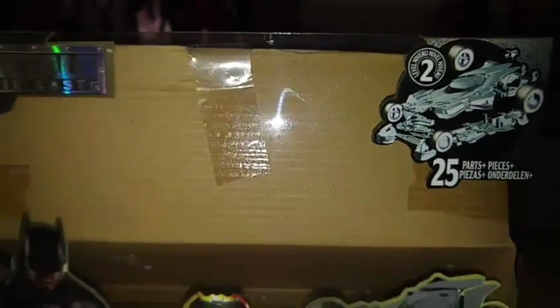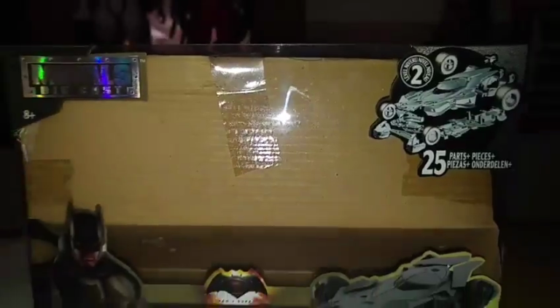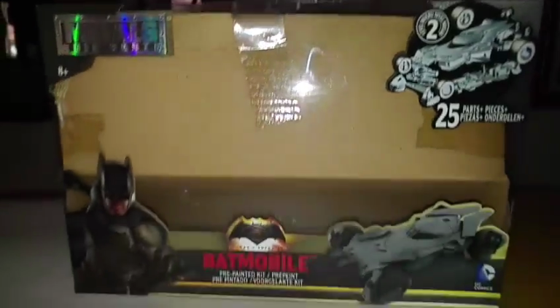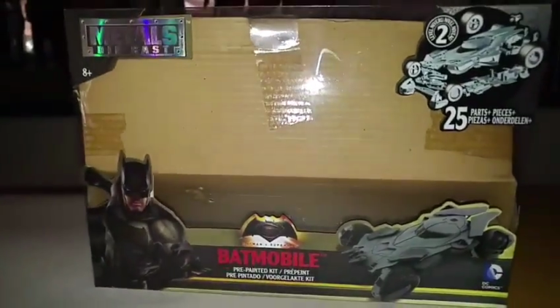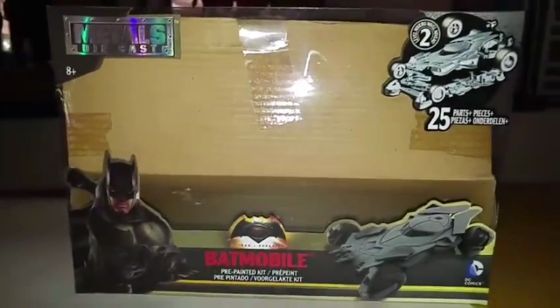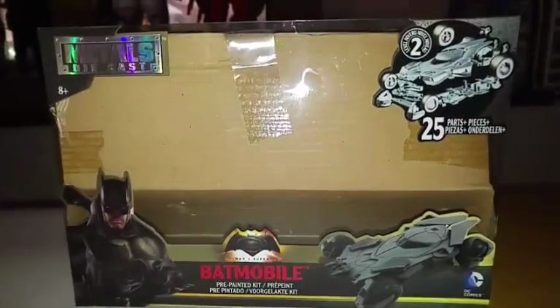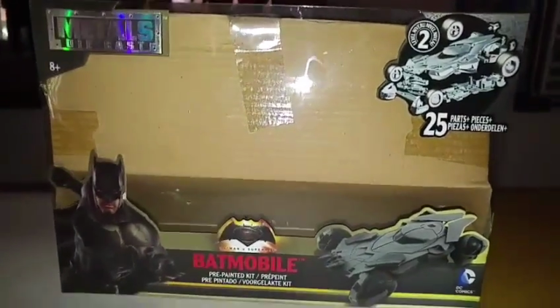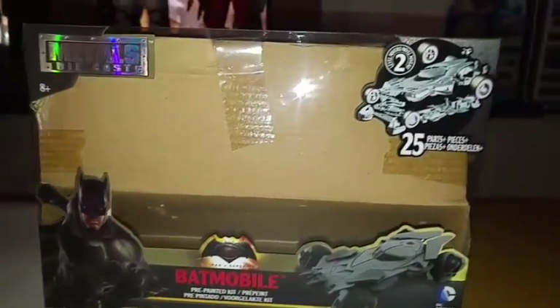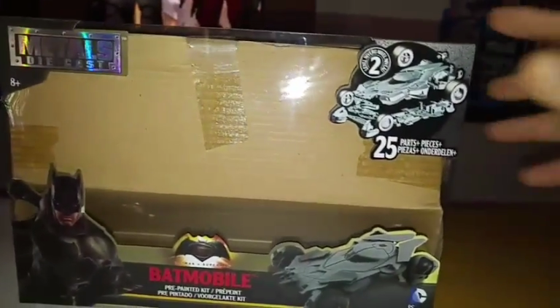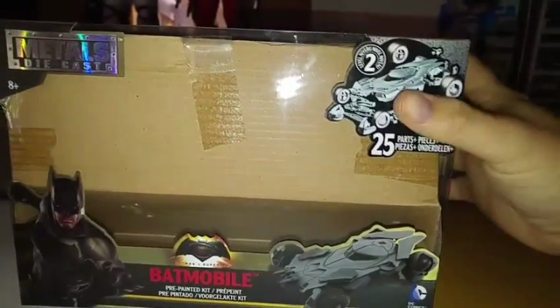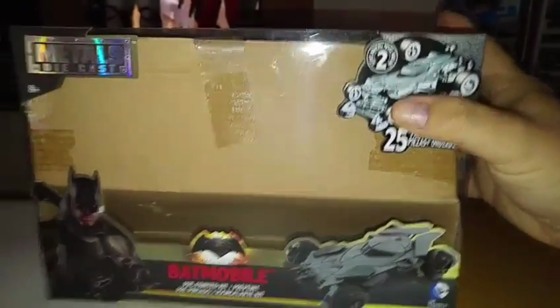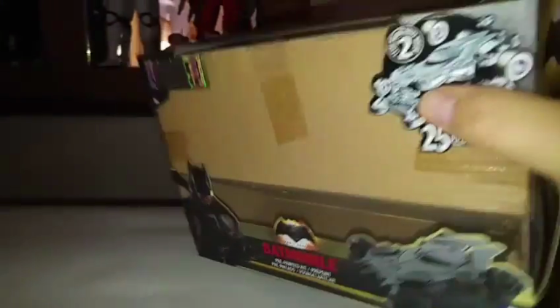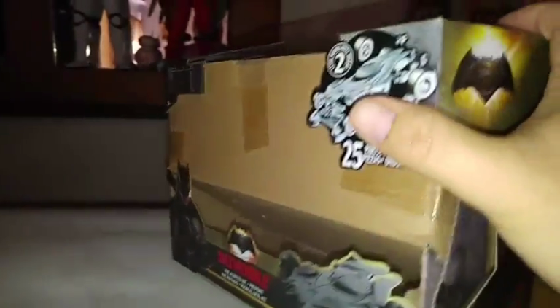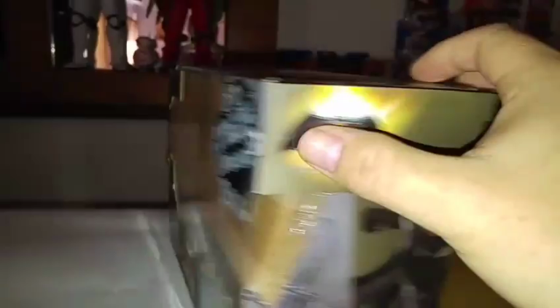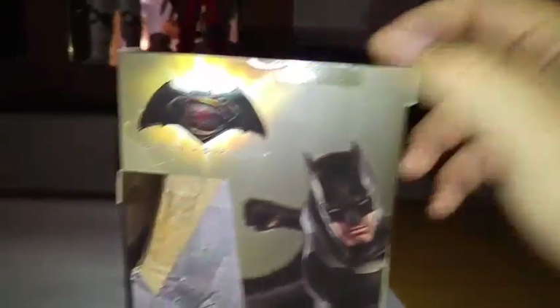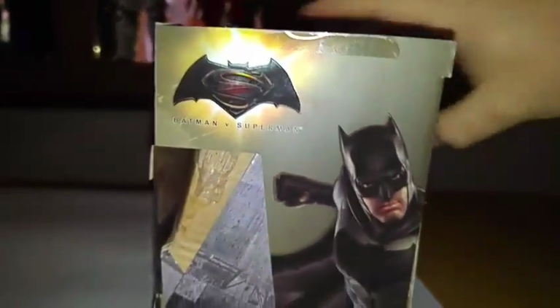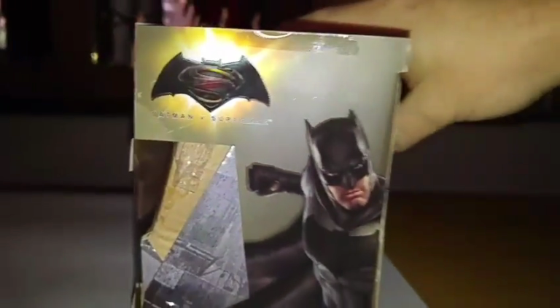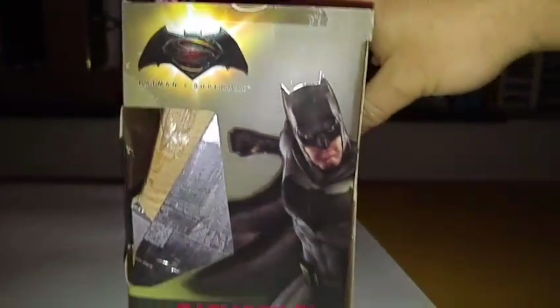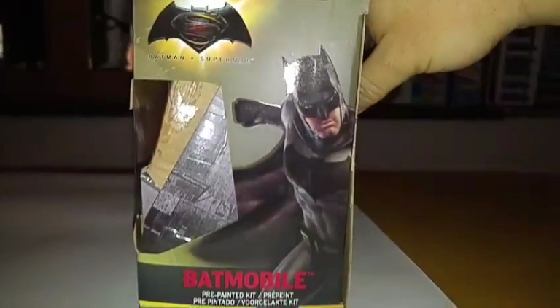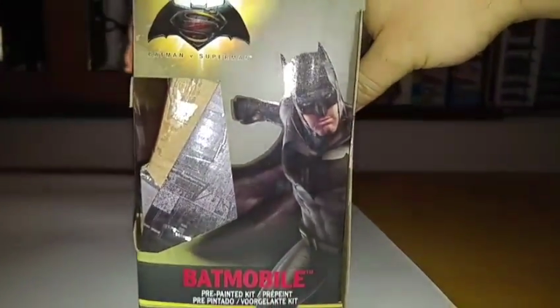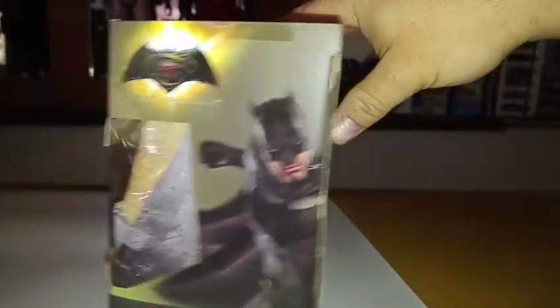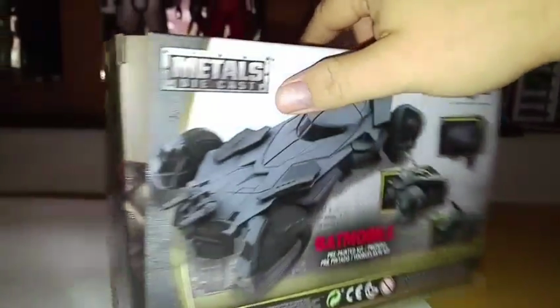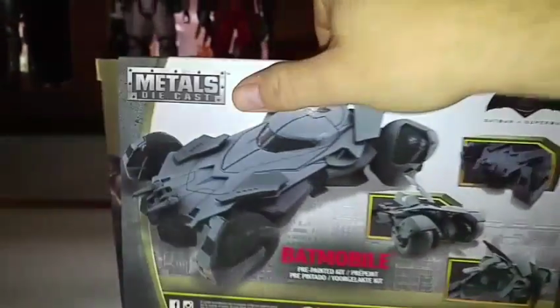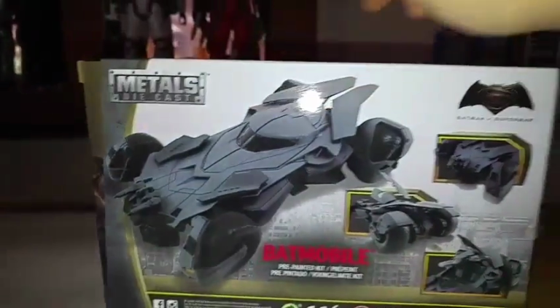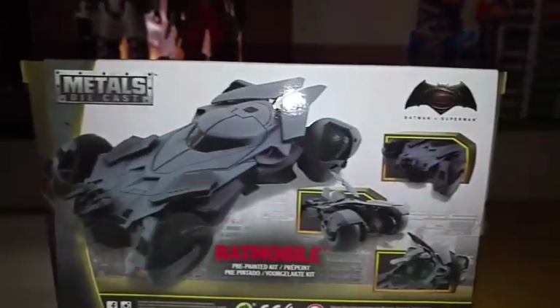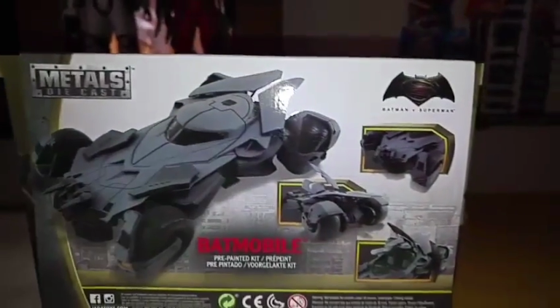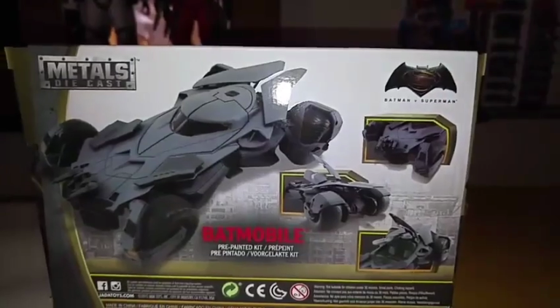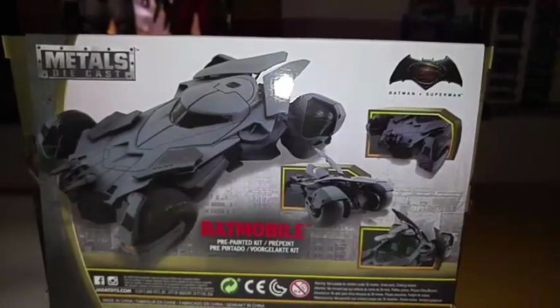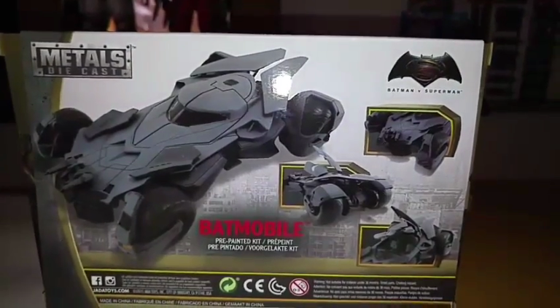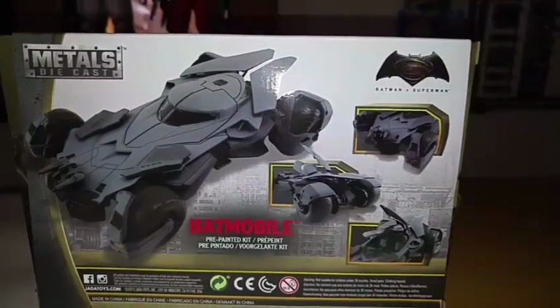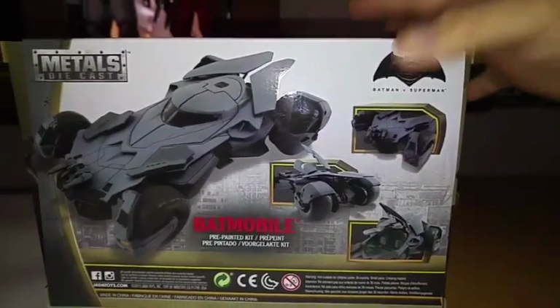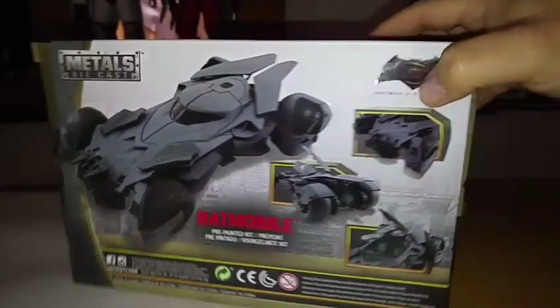This is the box inside. There's all the features there, you can pause if you want to read.